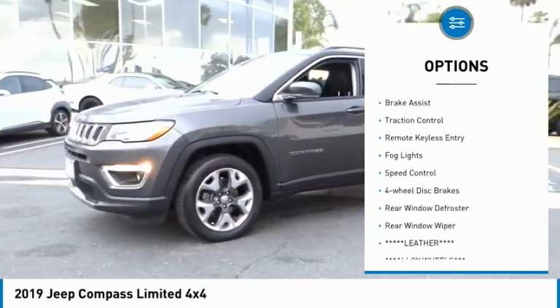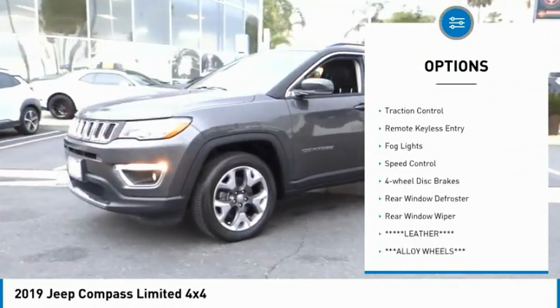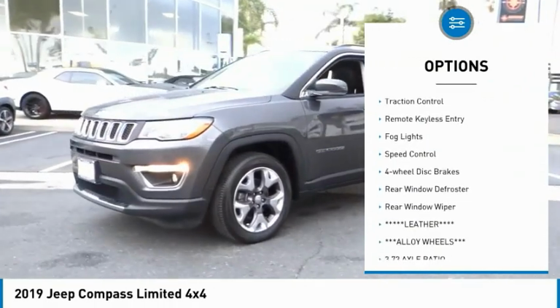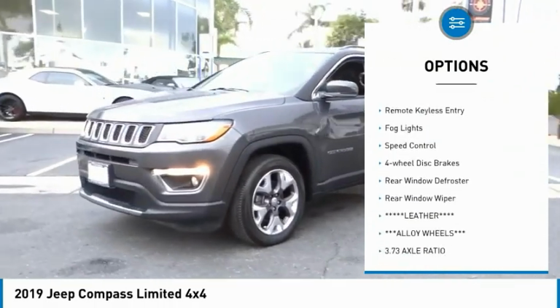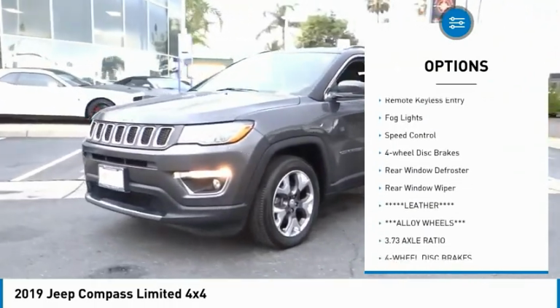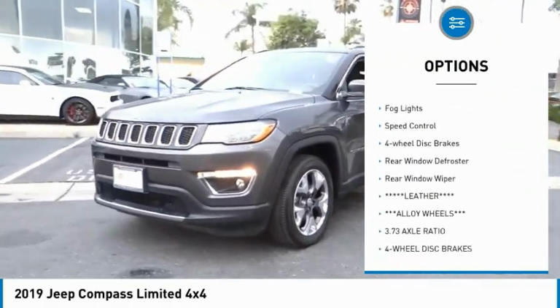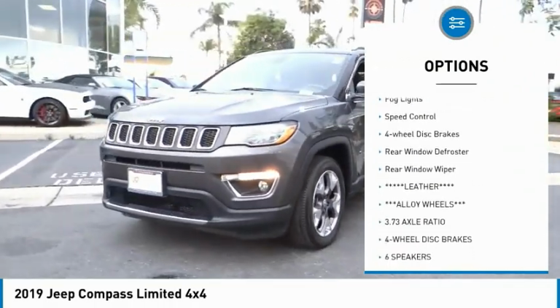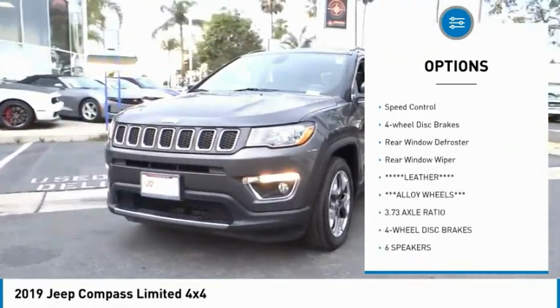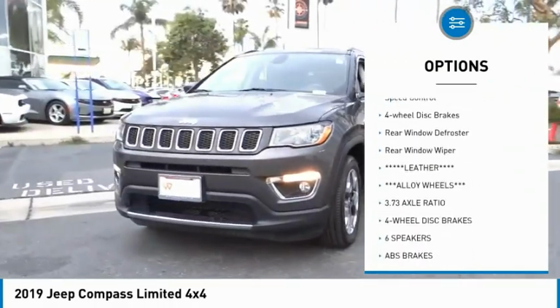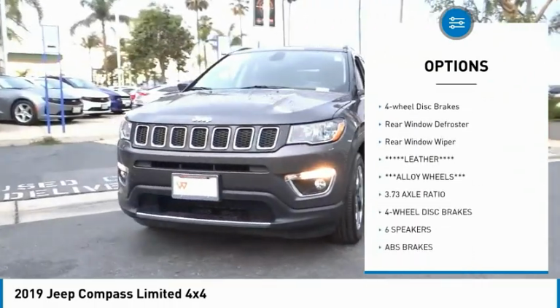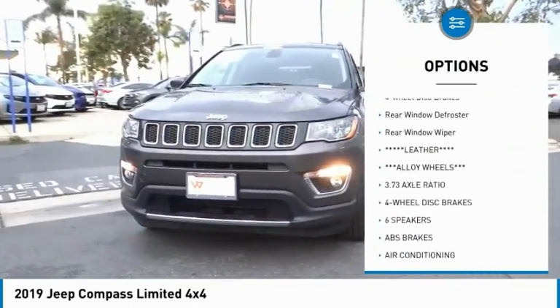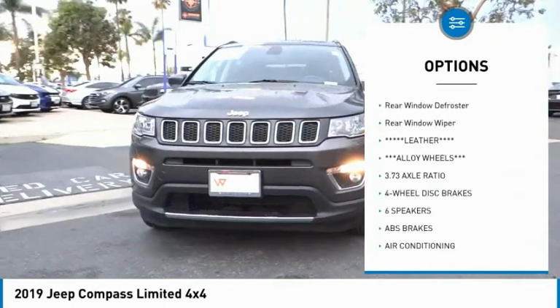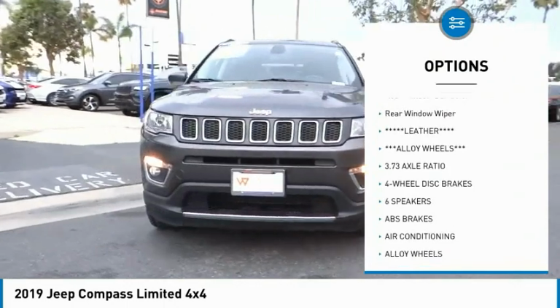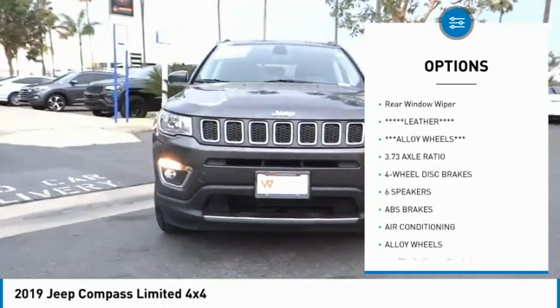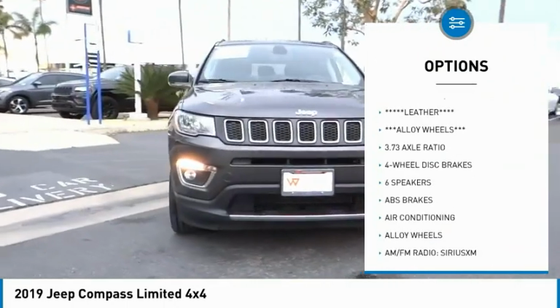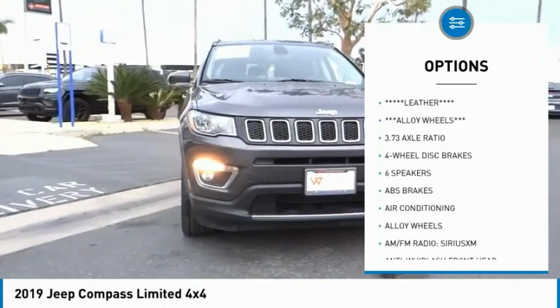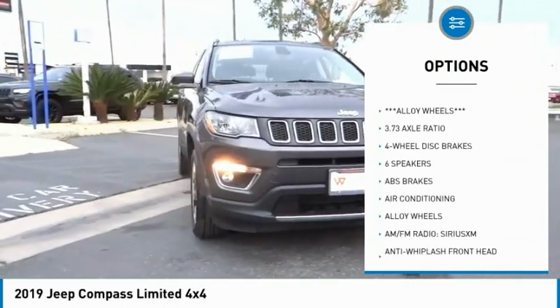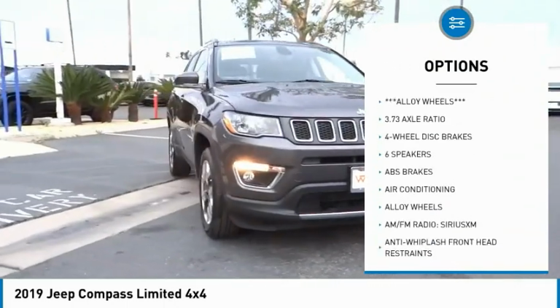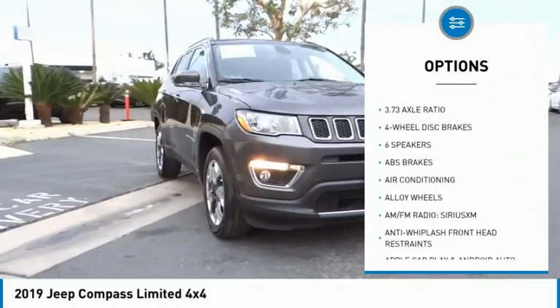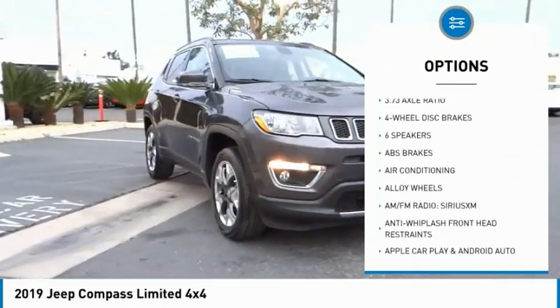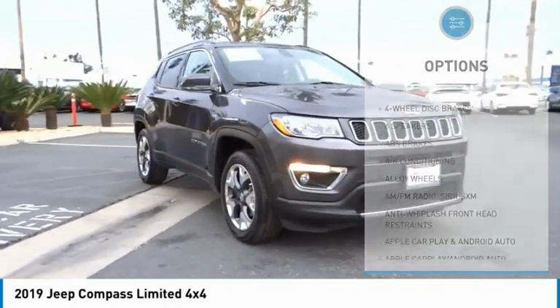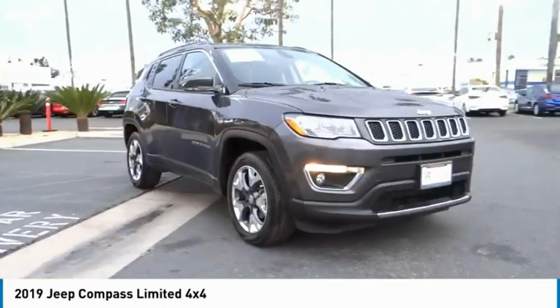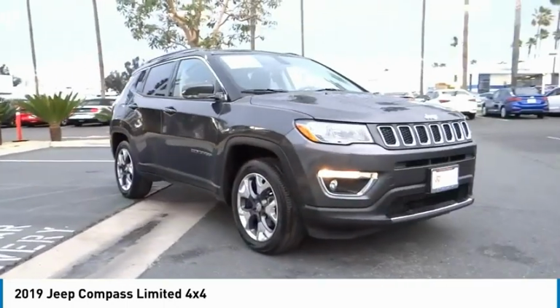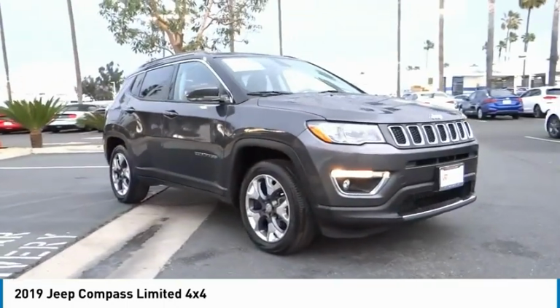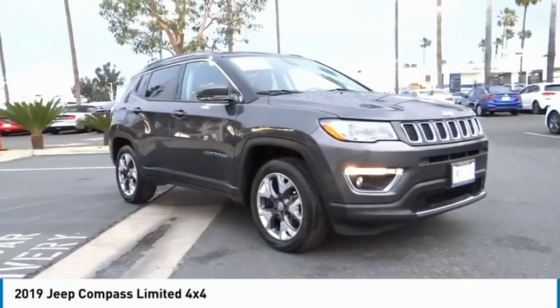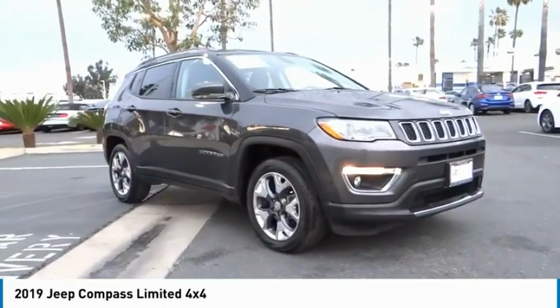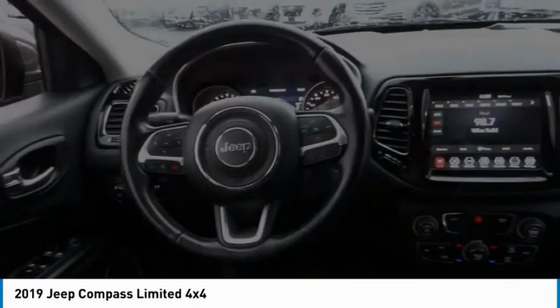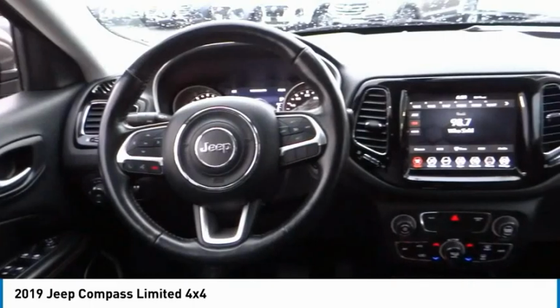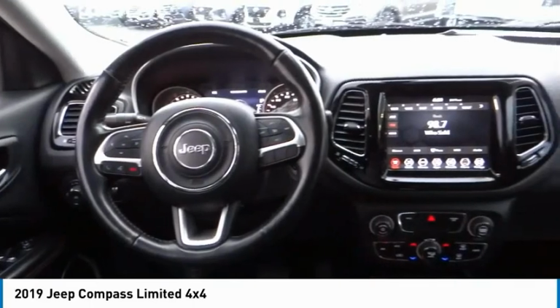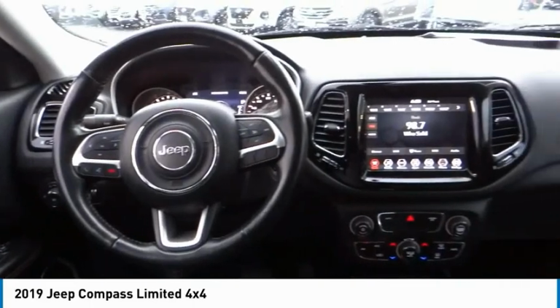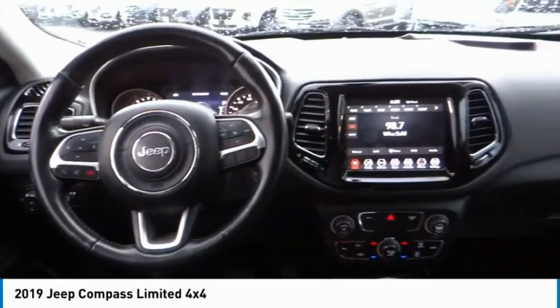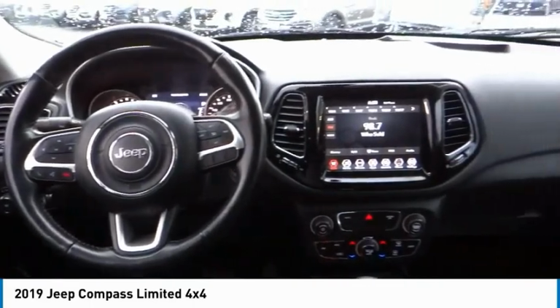alloy wheels, brake assist, traction control, remote keyless entry, fog lights, speed control, four-wheel disc brakes, rear window defroster, rear window wiper.